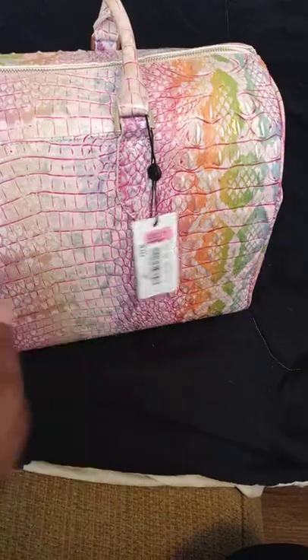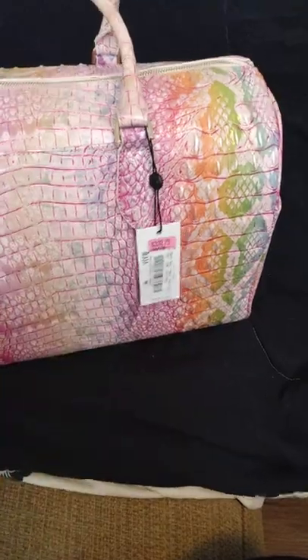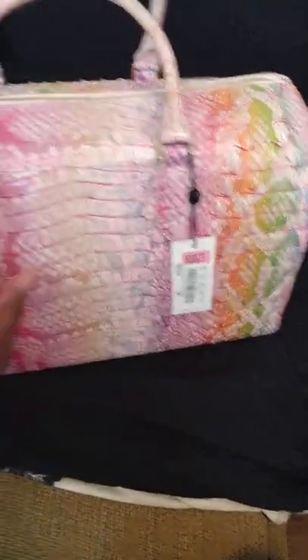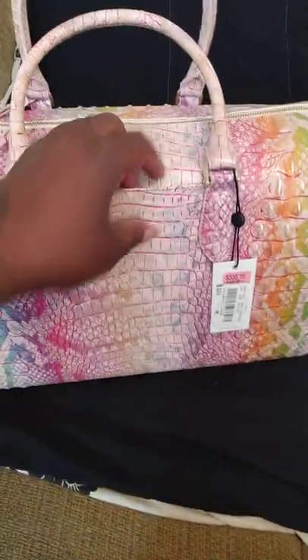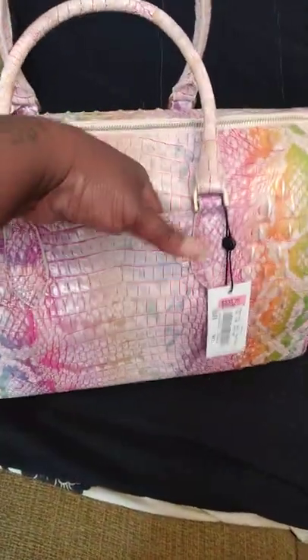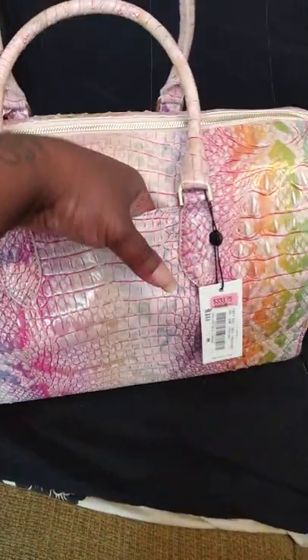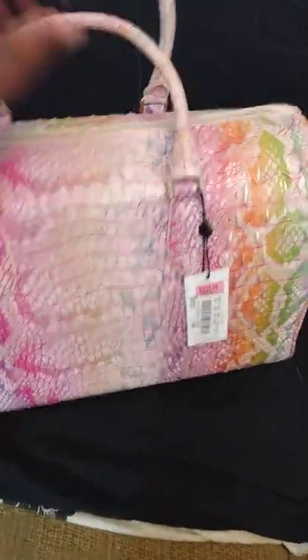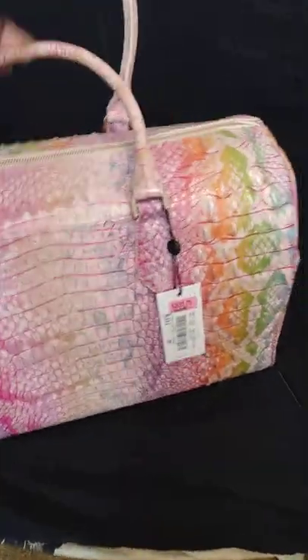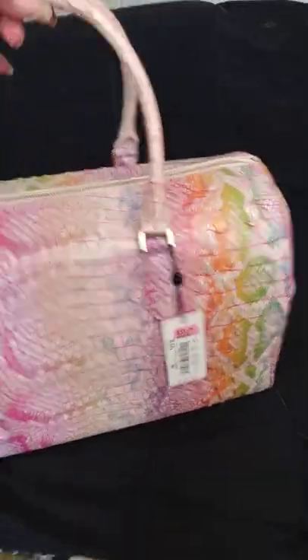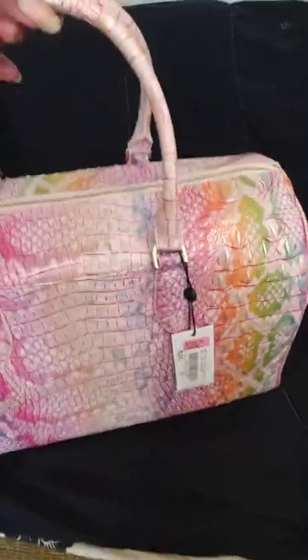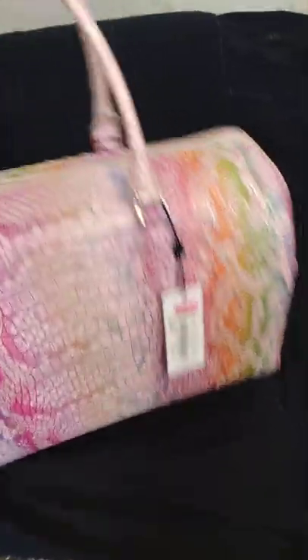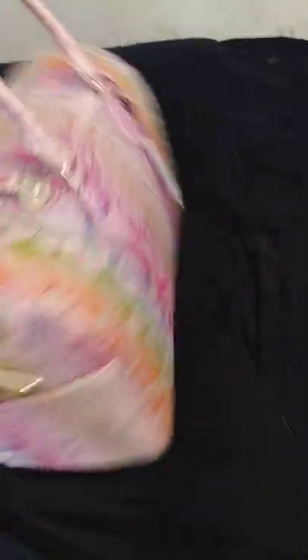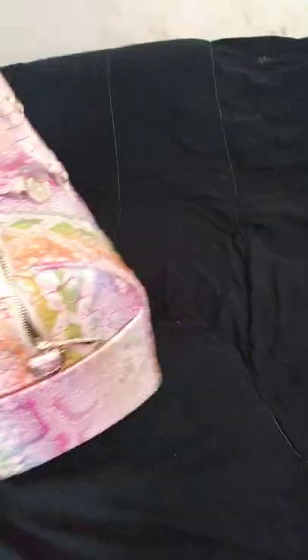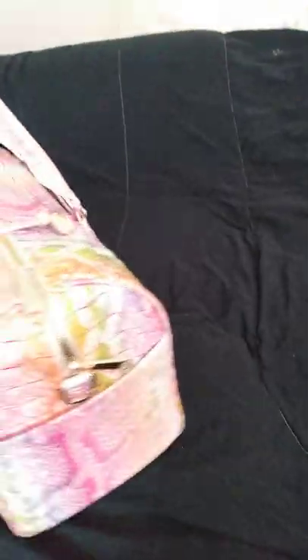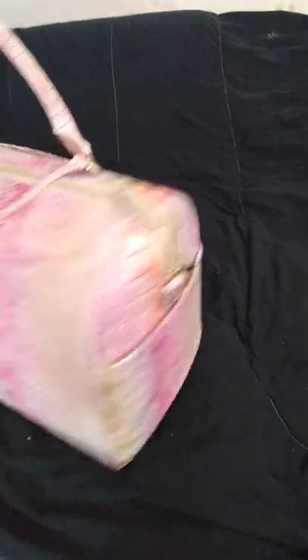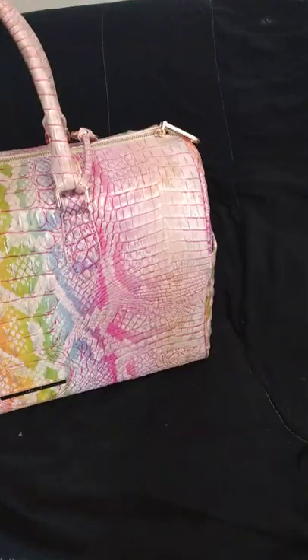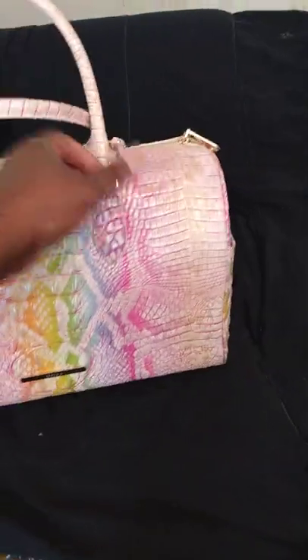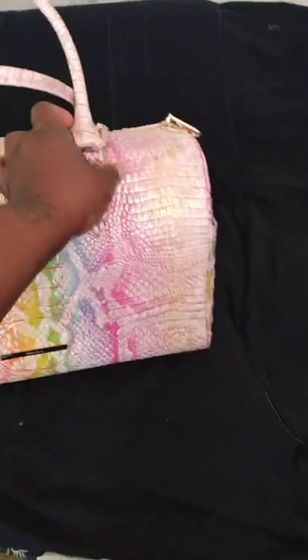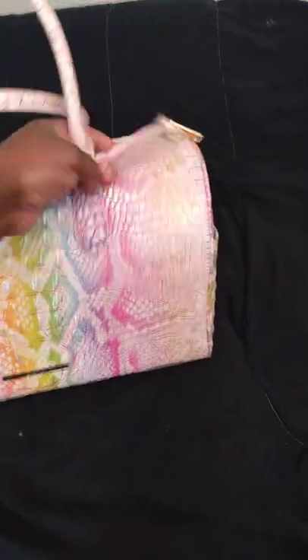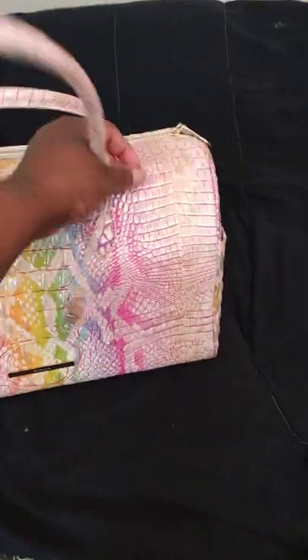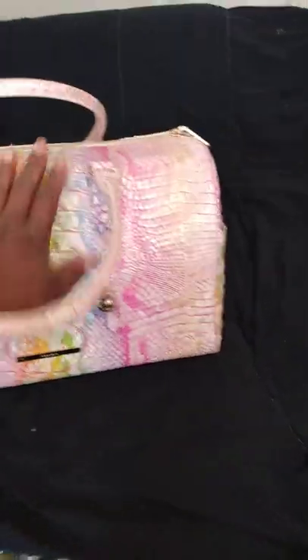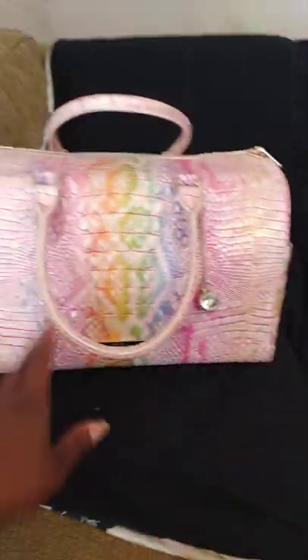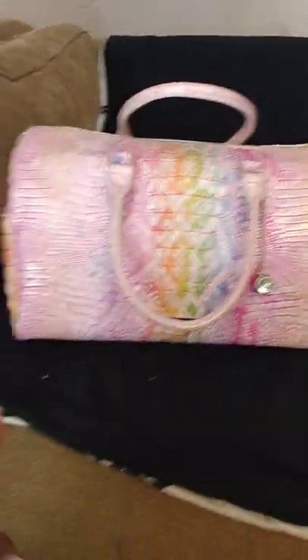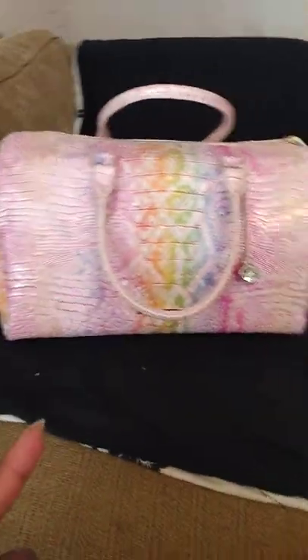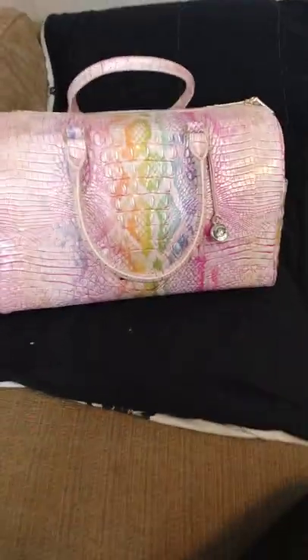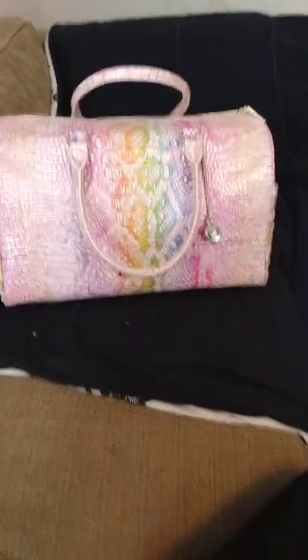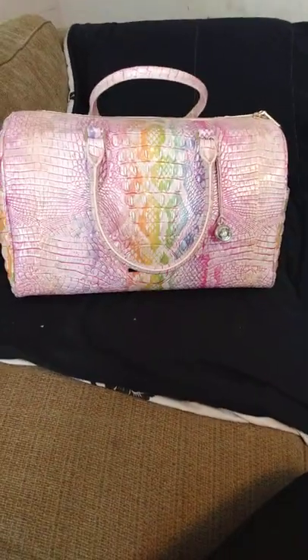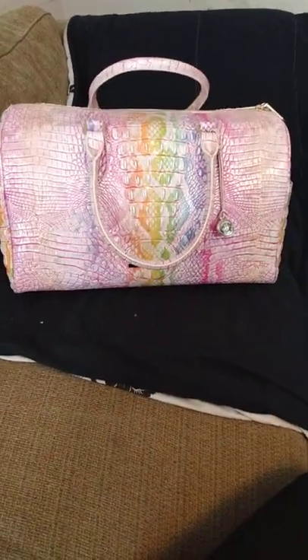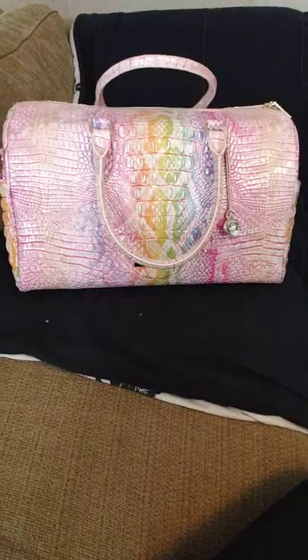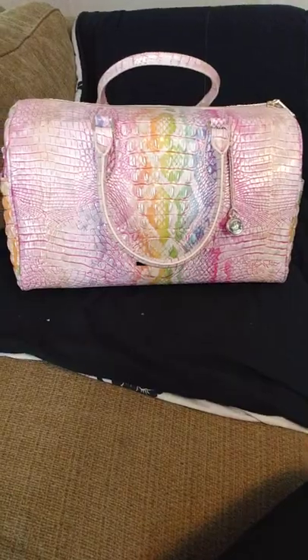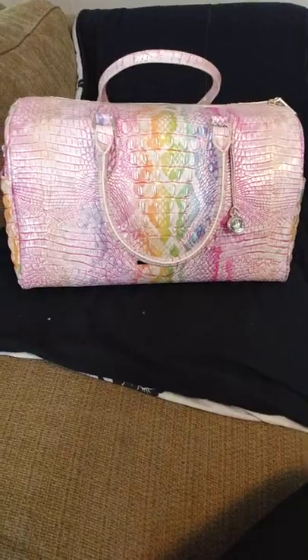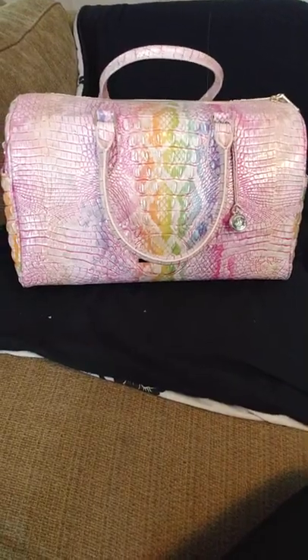This bag is so cute. I've seen one lady with this color. This color is called Optimism Melbourne.